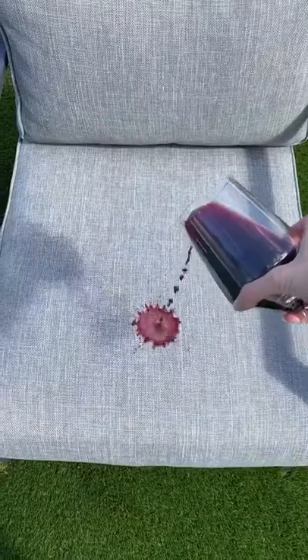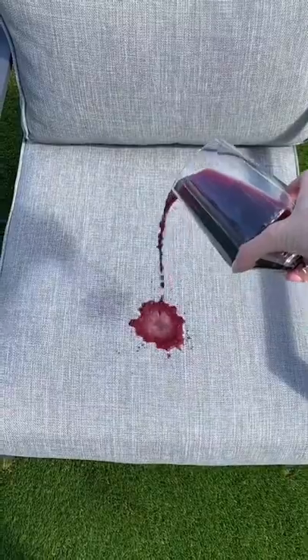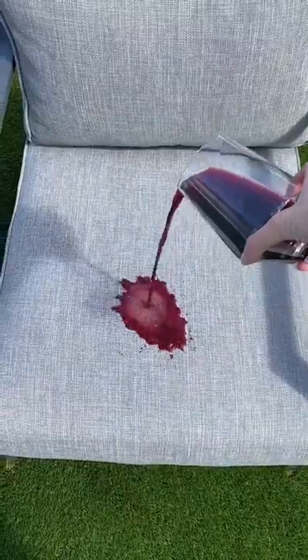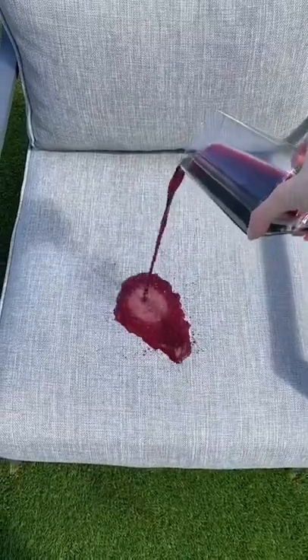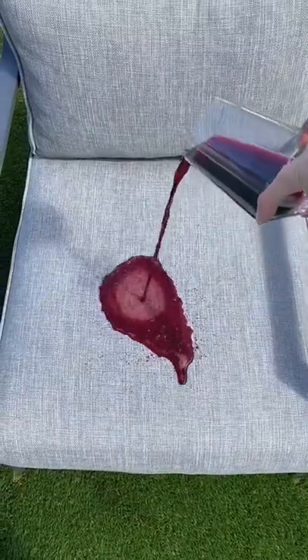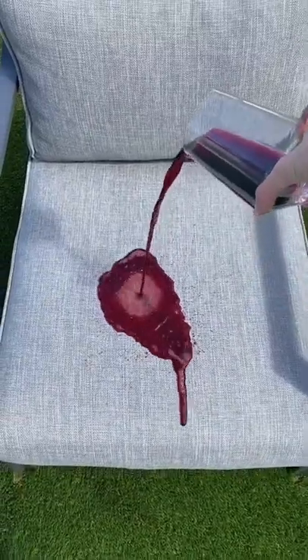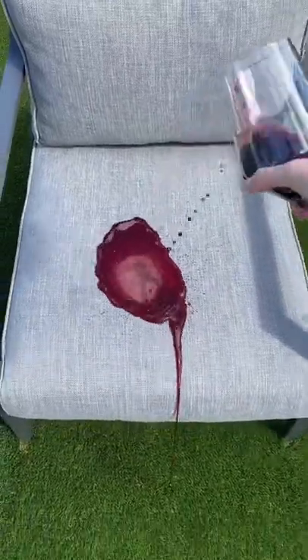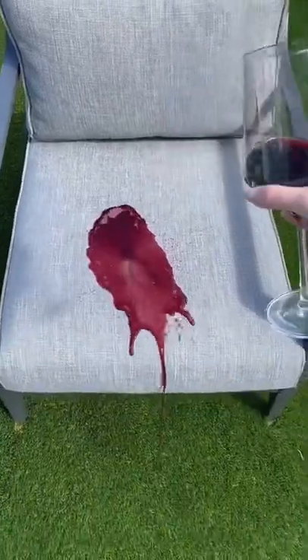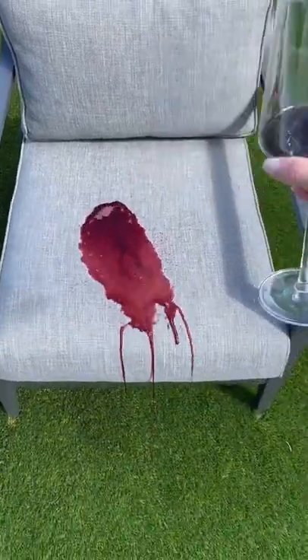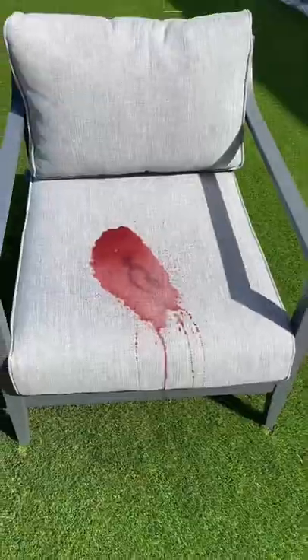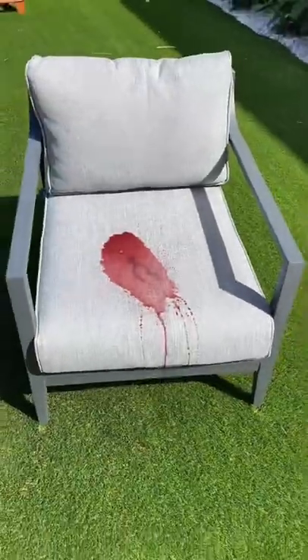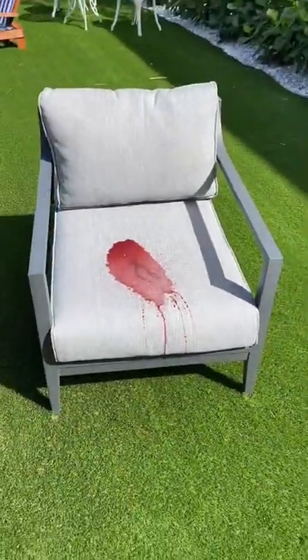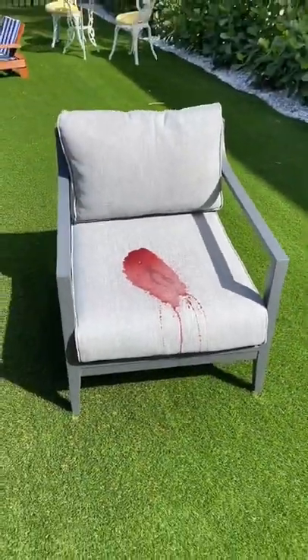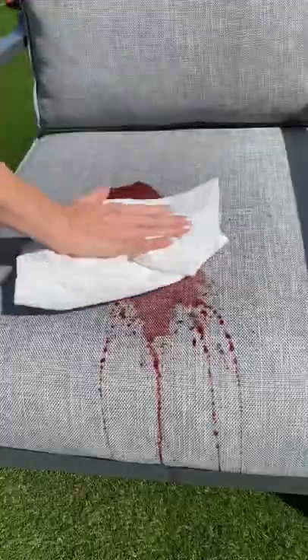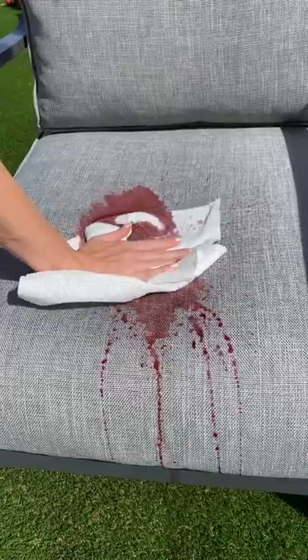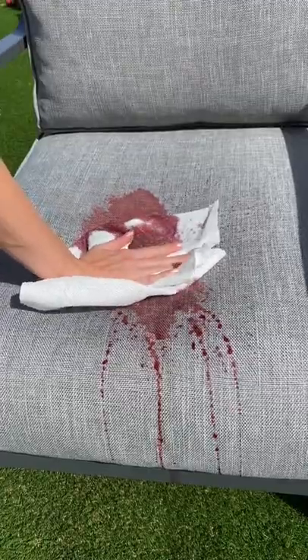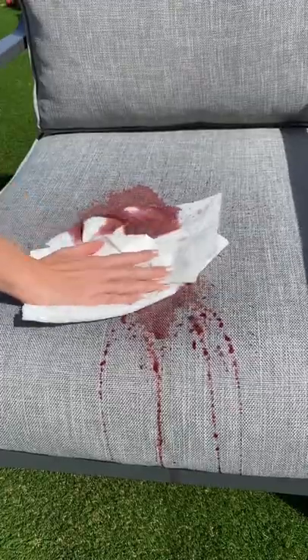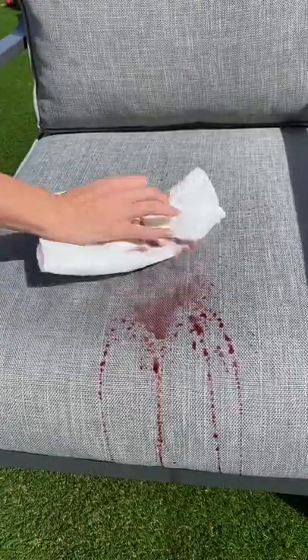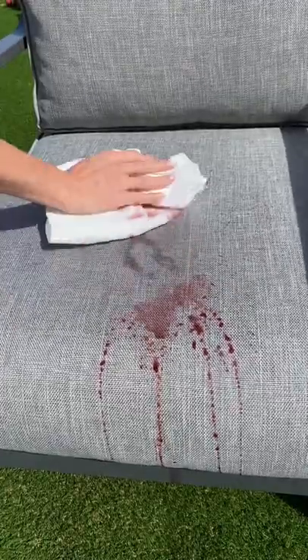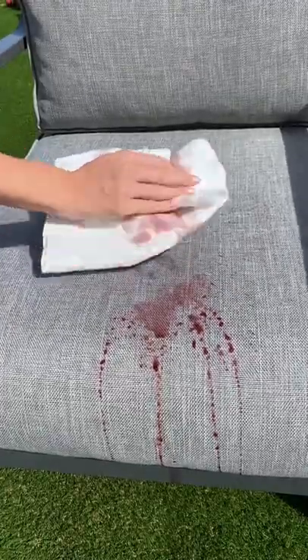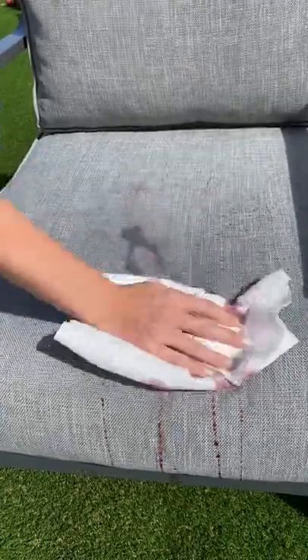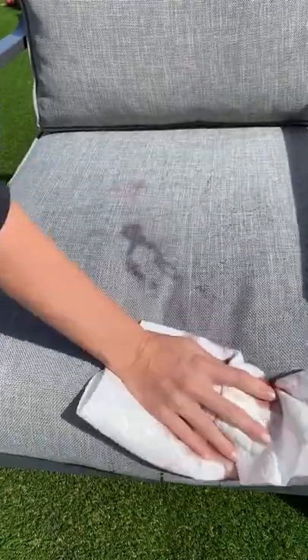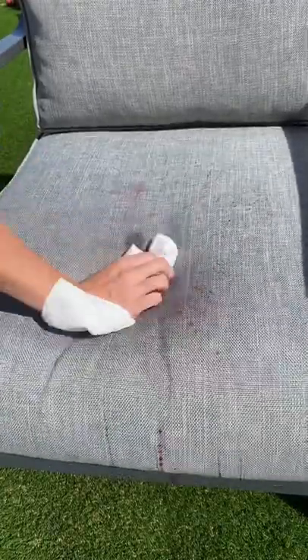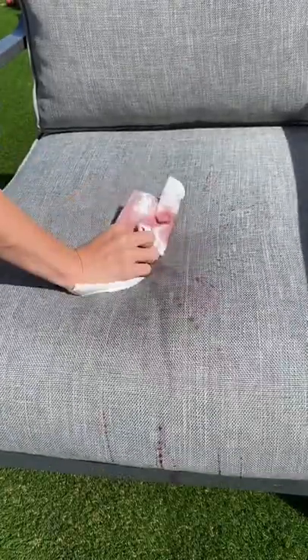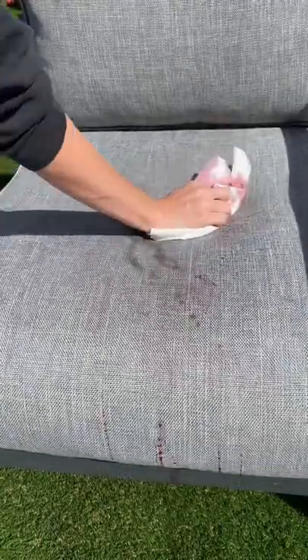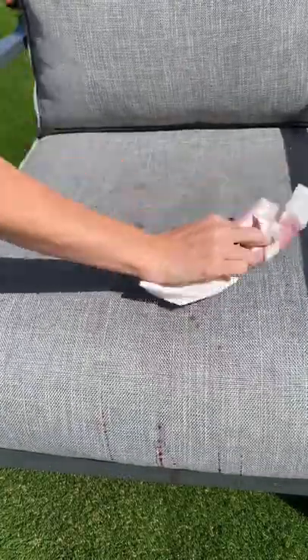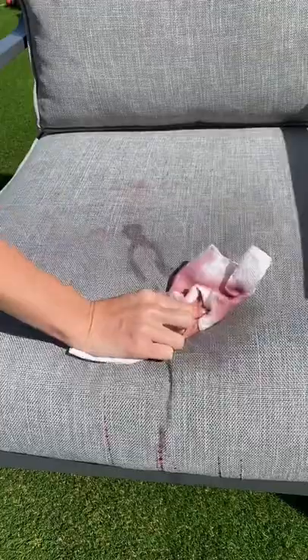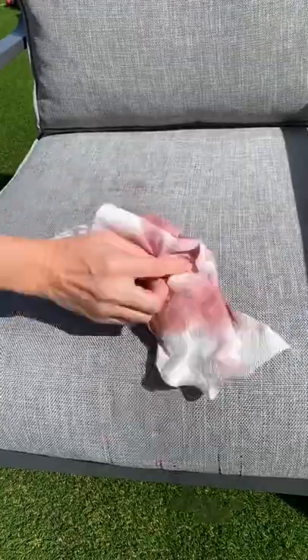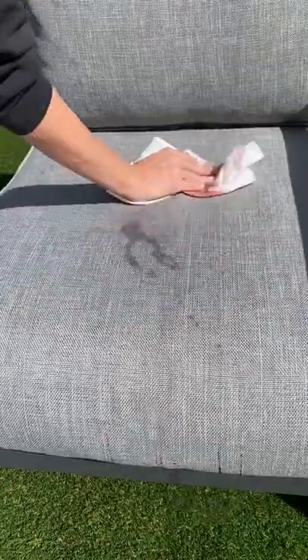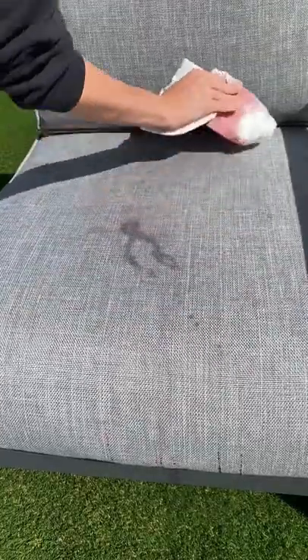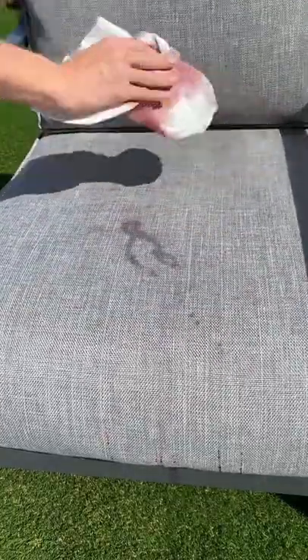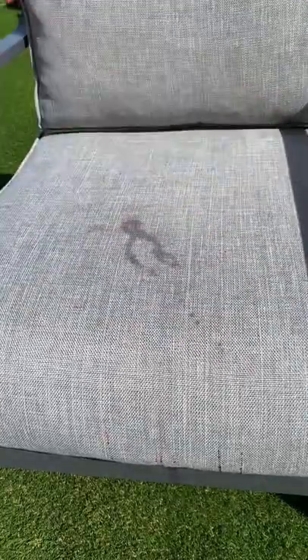I decided to try it on the lounge chair and poured the wine right on top. I let it sit for a few minutes, then took a clean paper towel and decided to soak up the excess first. I was kind of shocked that so much of it came off, but I was still left with this little stain line.